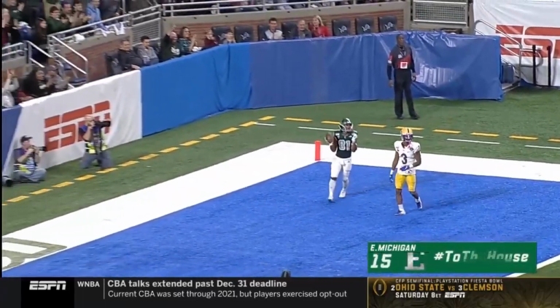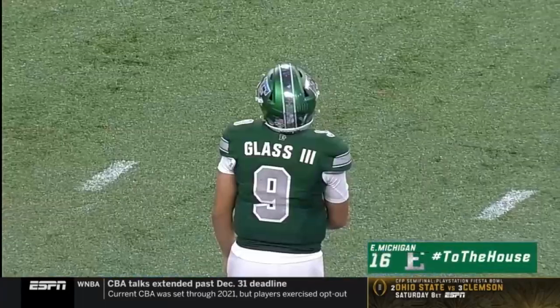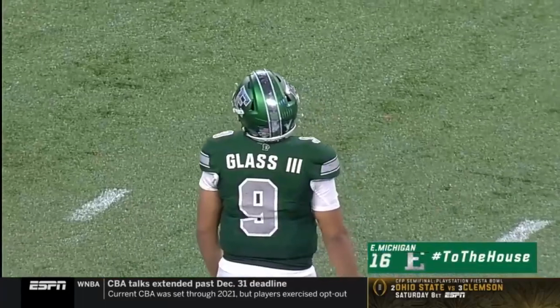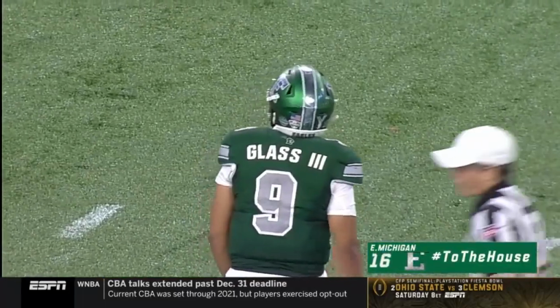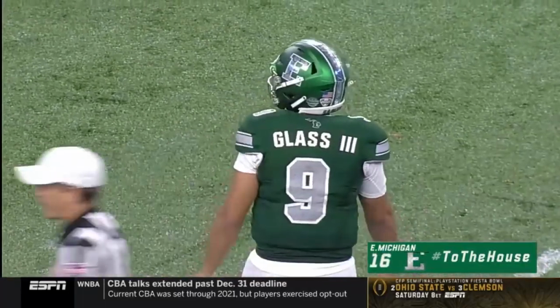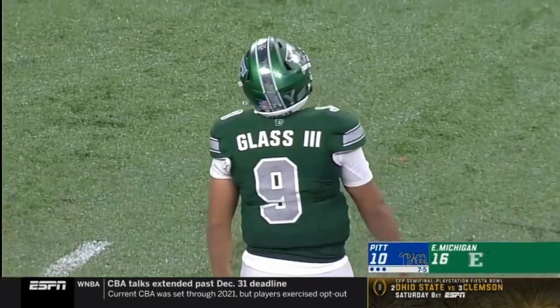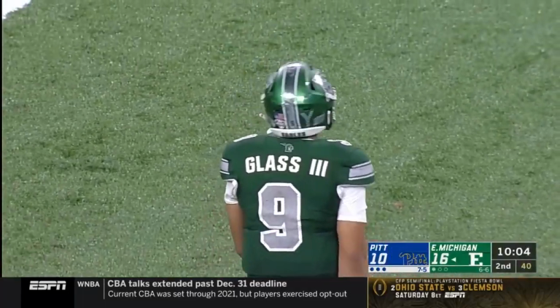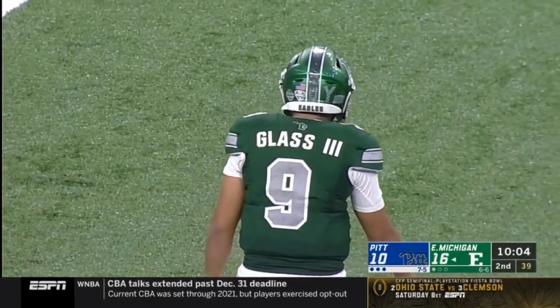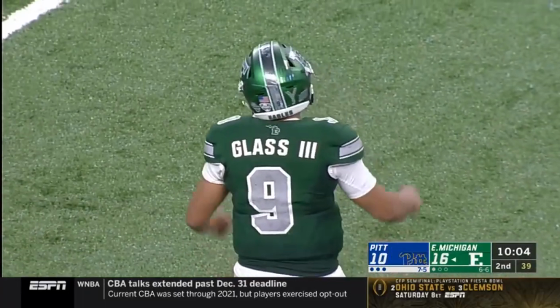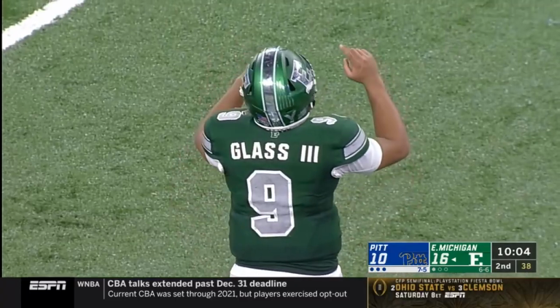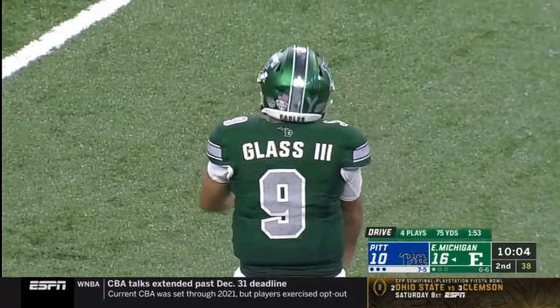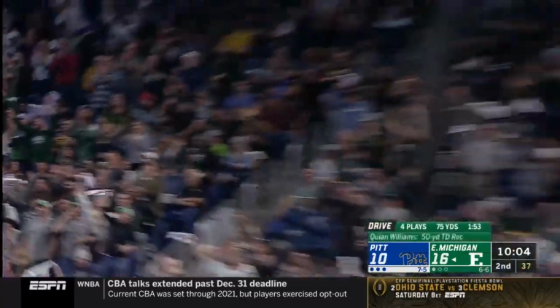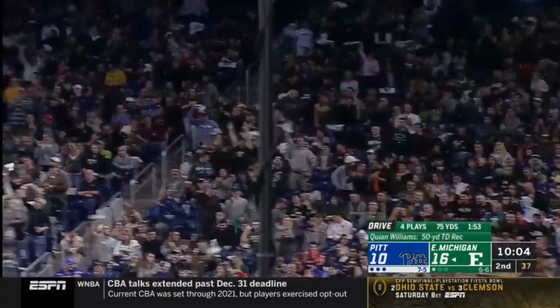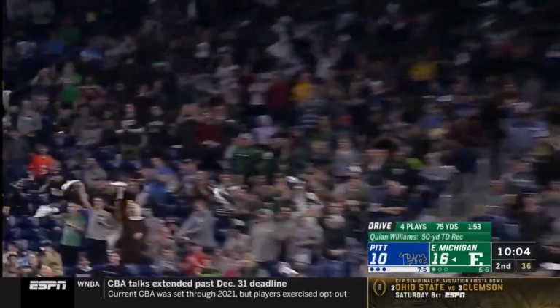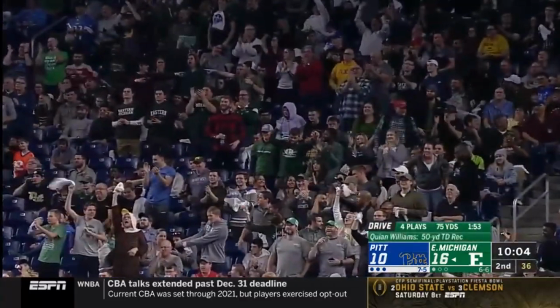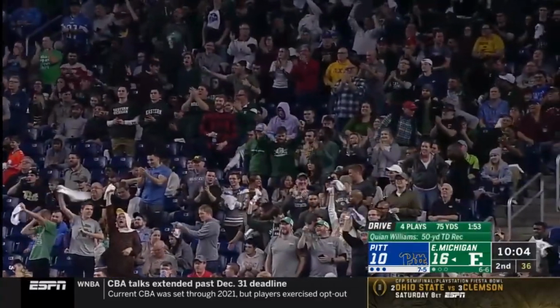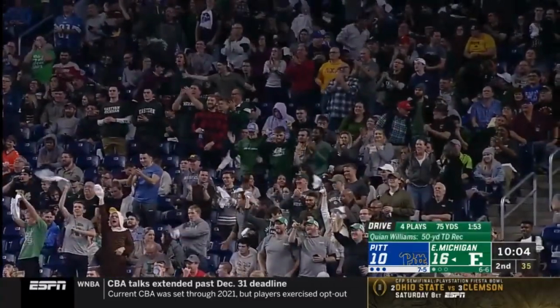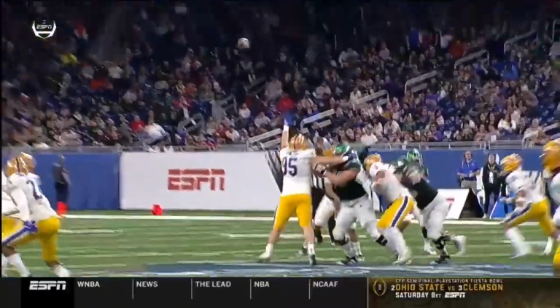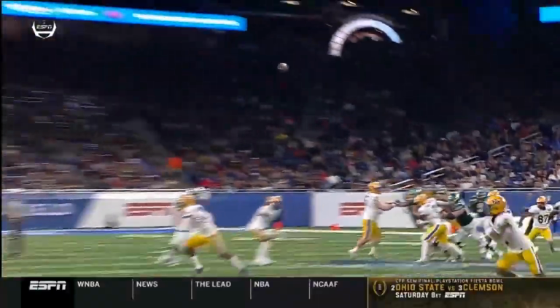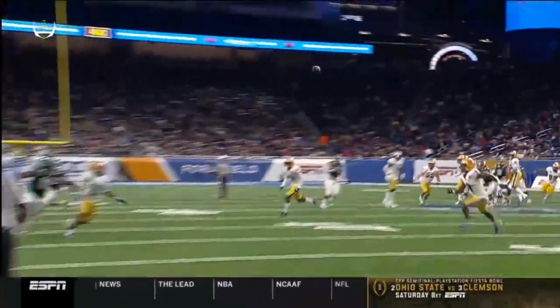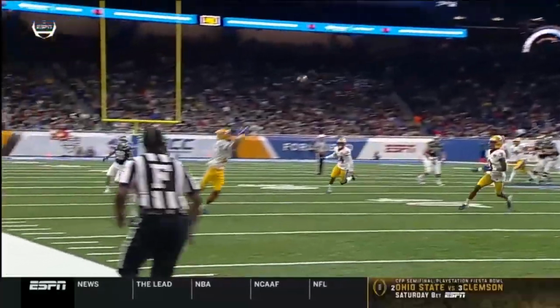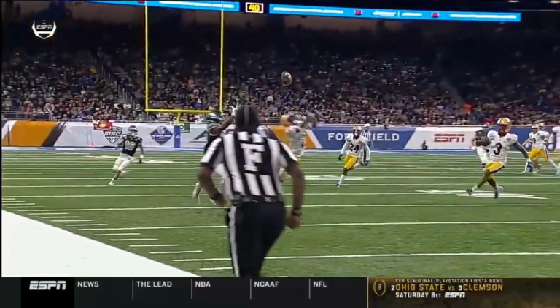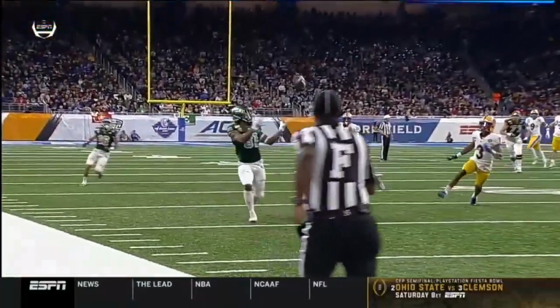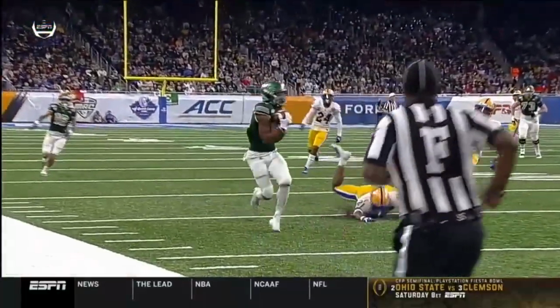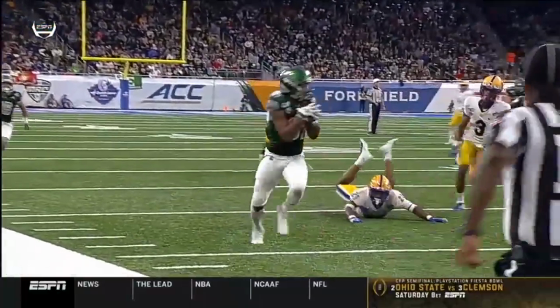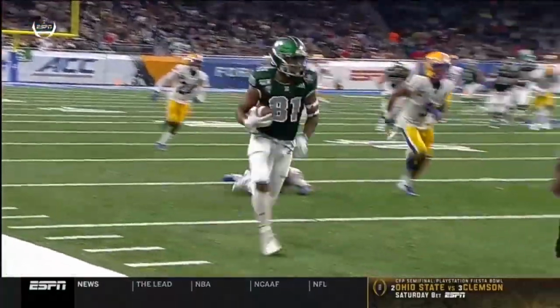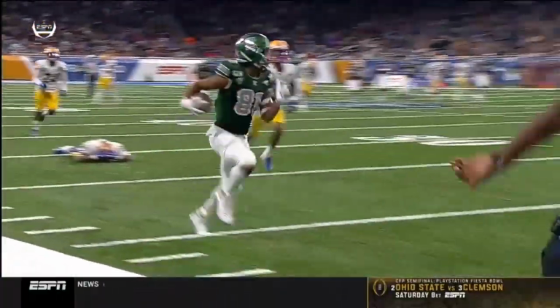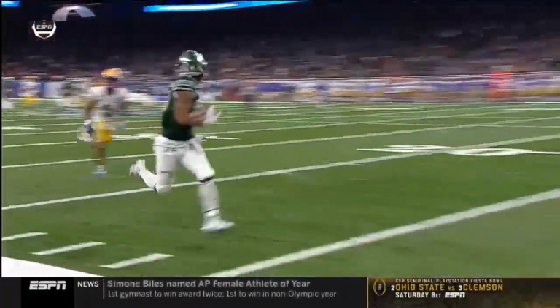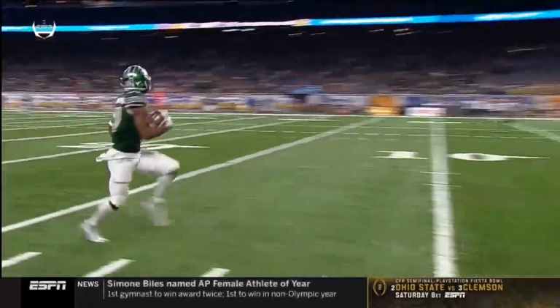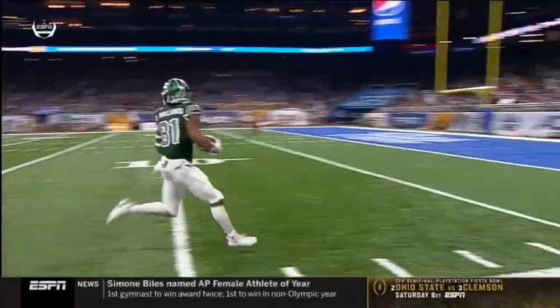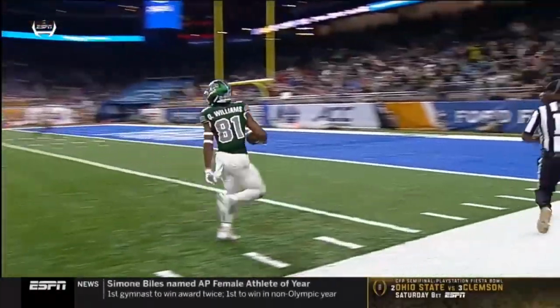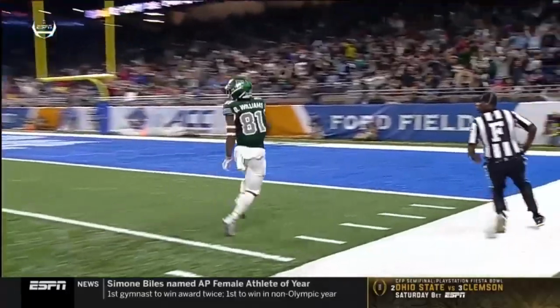Keon Williams scores it for Eastern Michigan. Tipped, and Williams has it for six. Pit showed some pressure and Glass puts it up, but the d-back just can't come down with it.